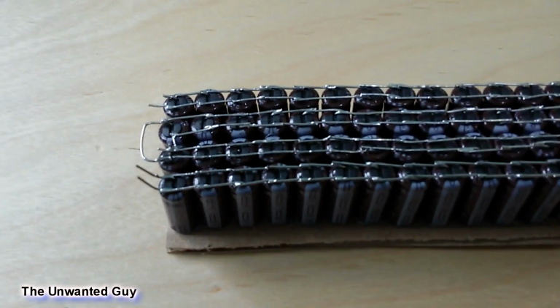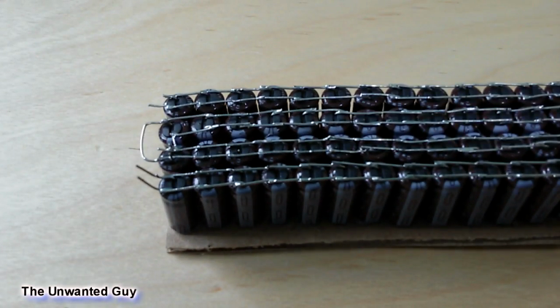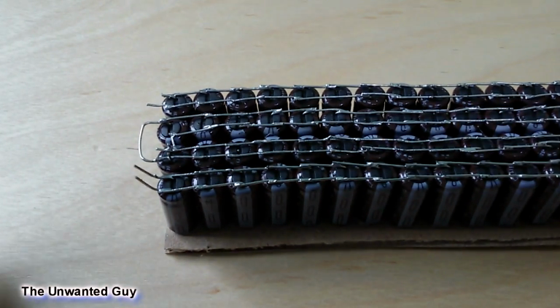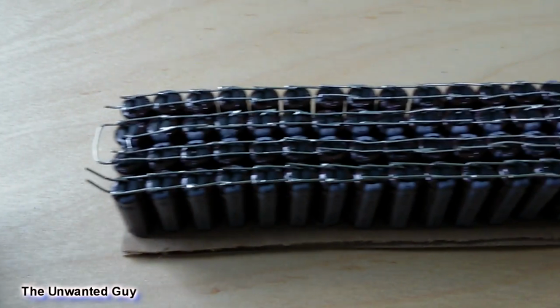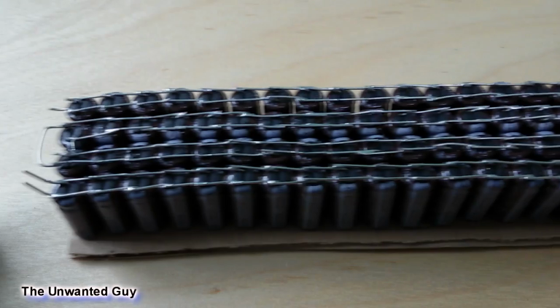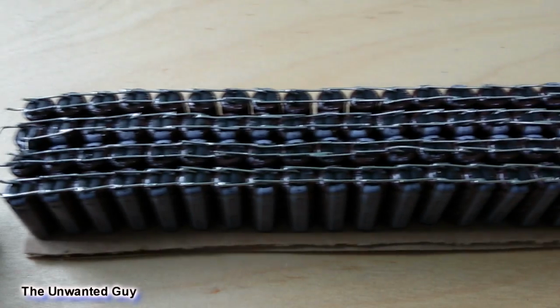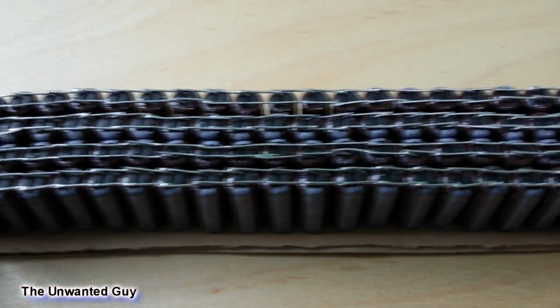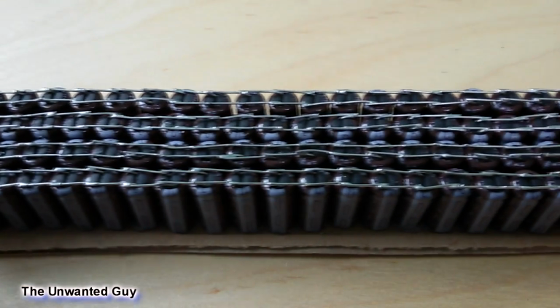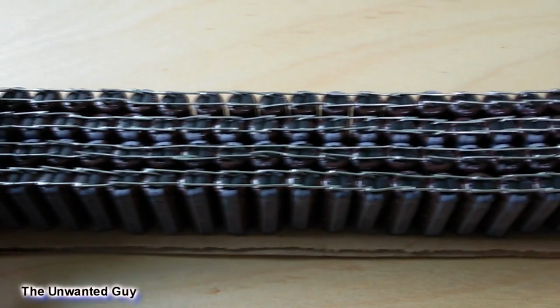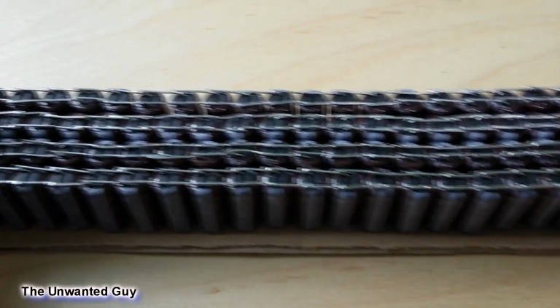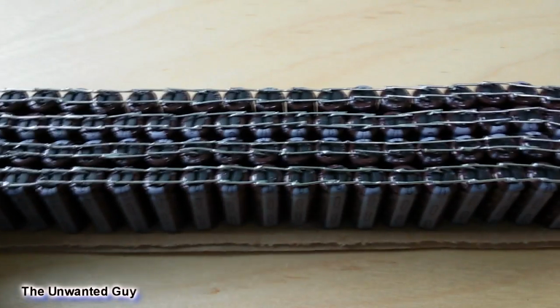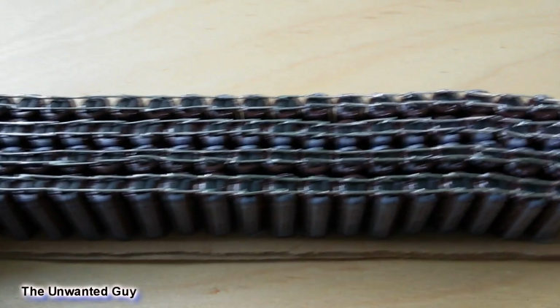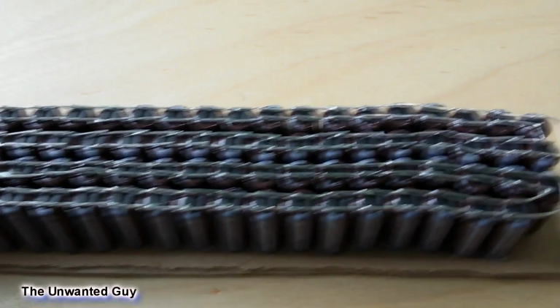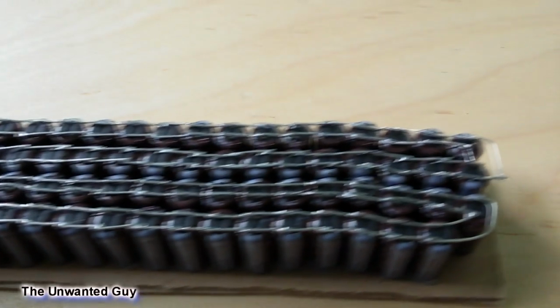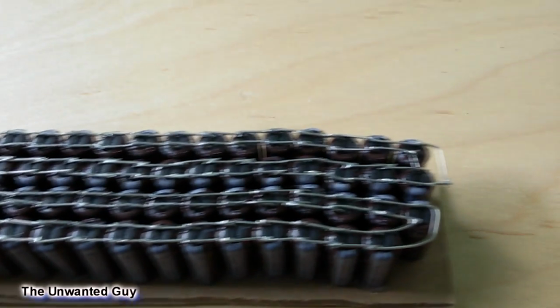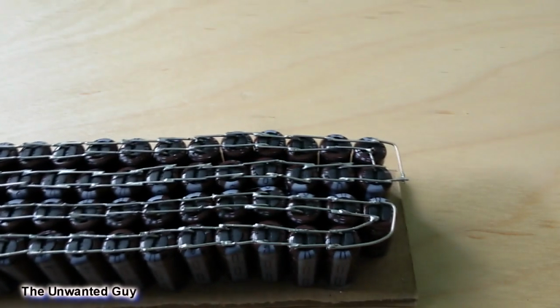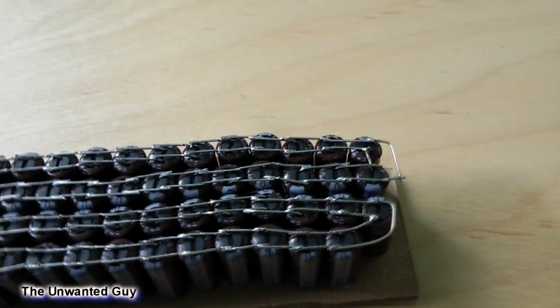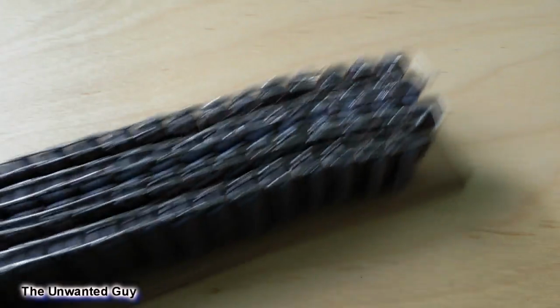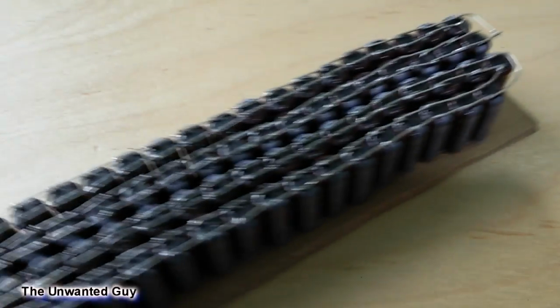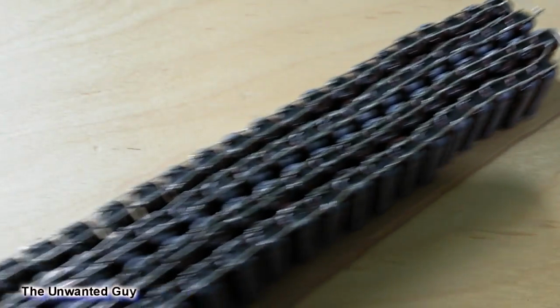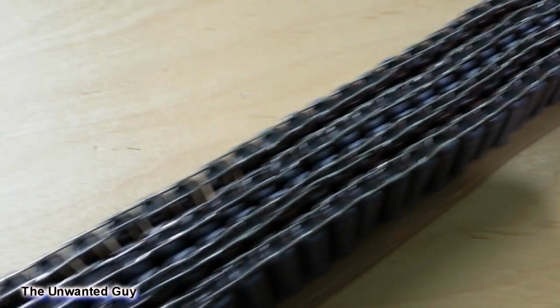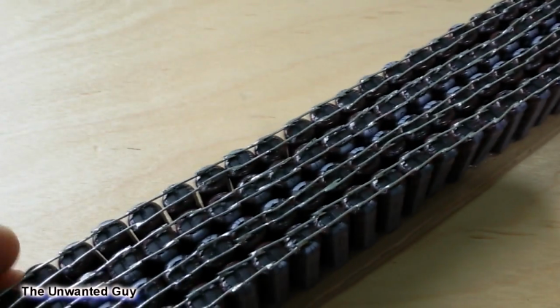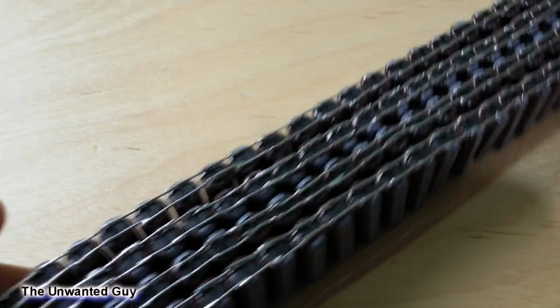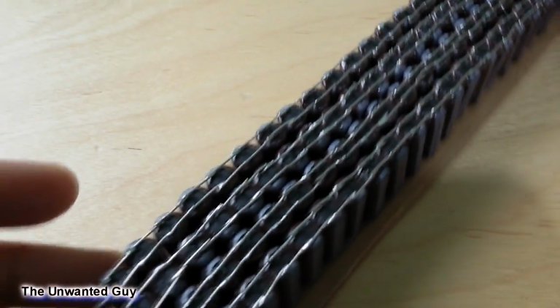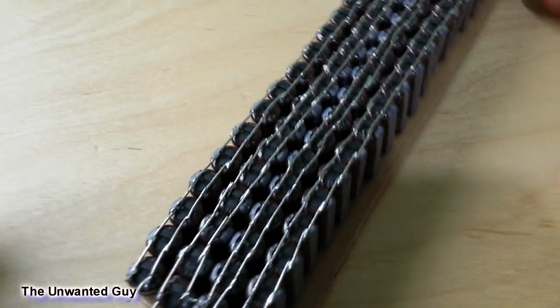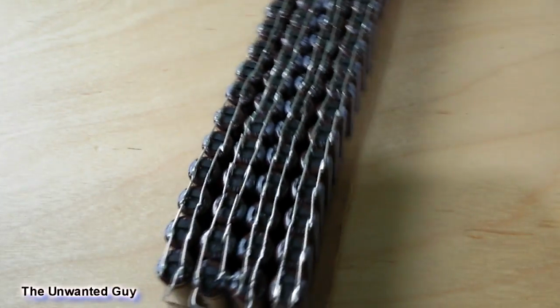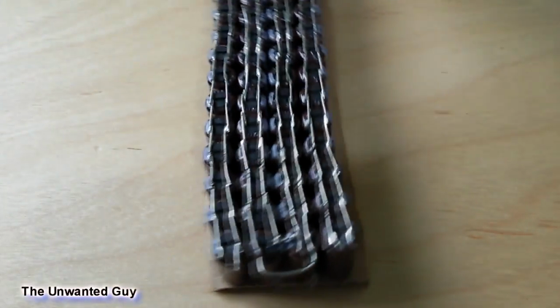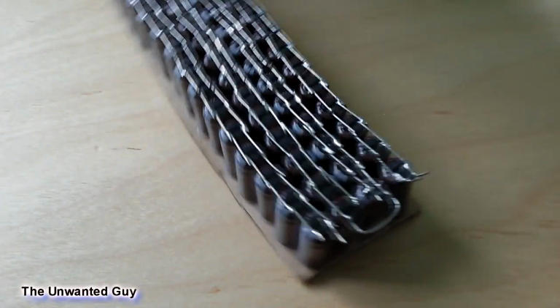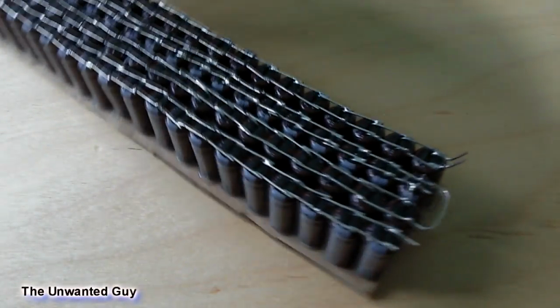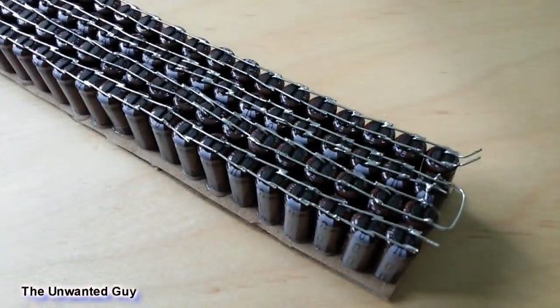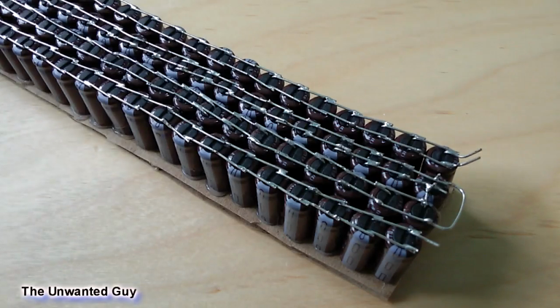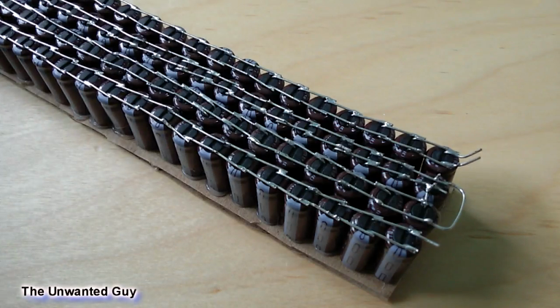I saw many people making fake free energy videos with adding some capacitors in parallel, so I thought what would really happen if I add hundreds of them. Well, I added 99 capacitors to be exact.